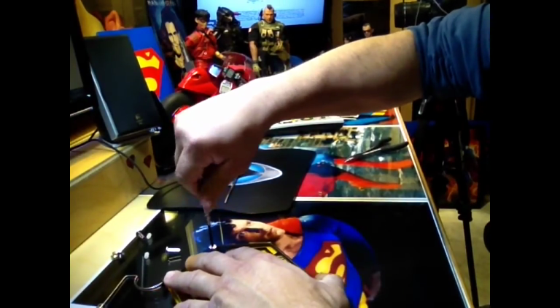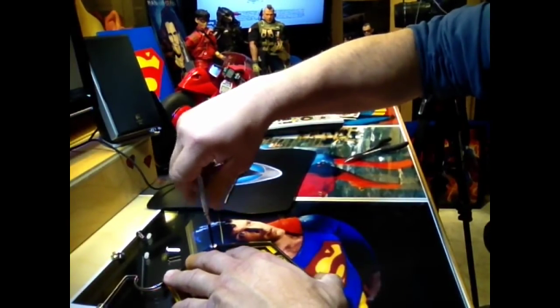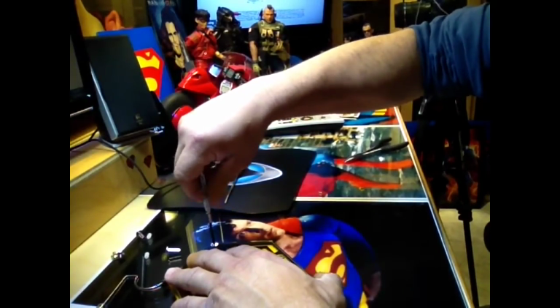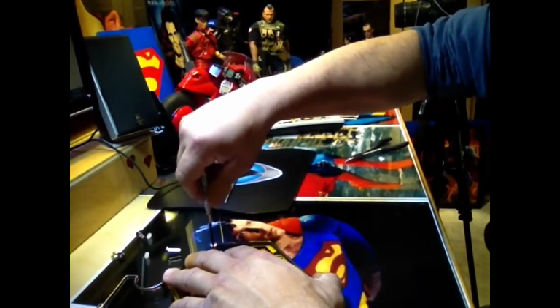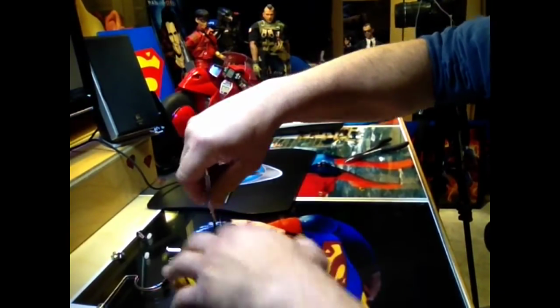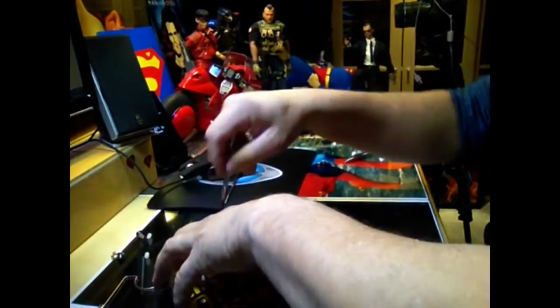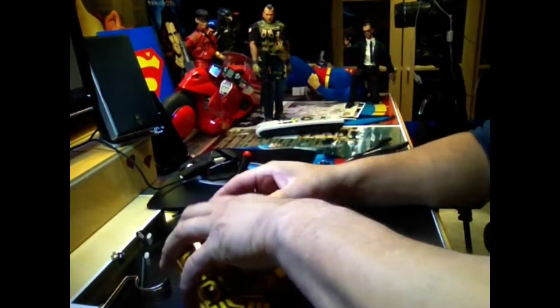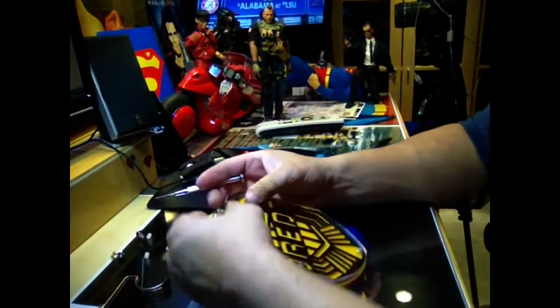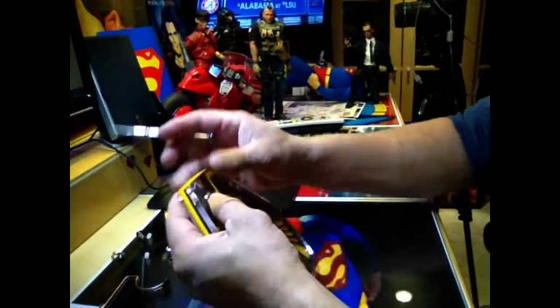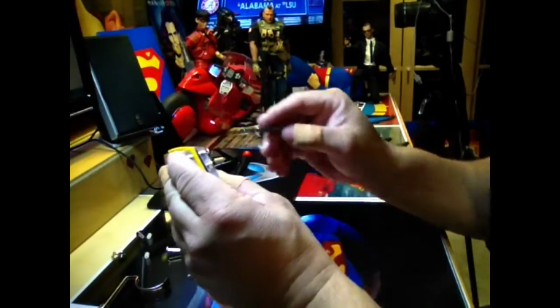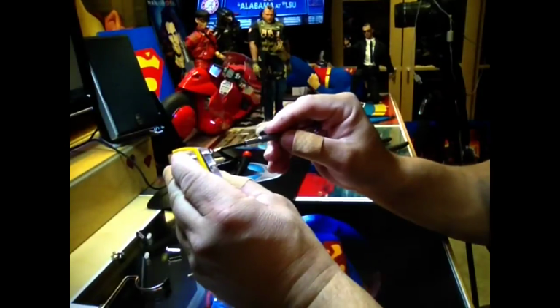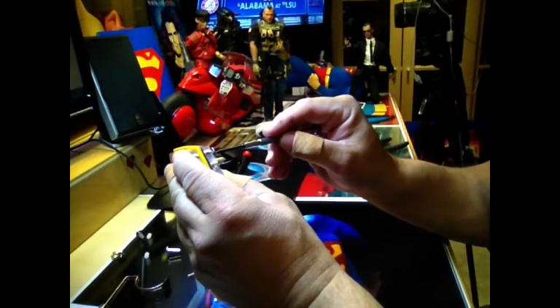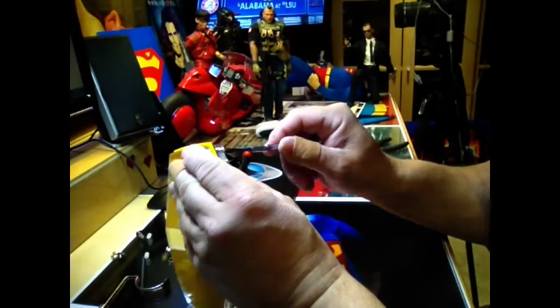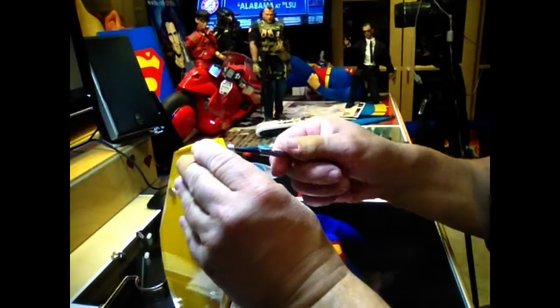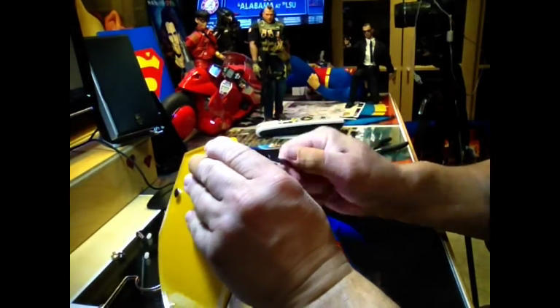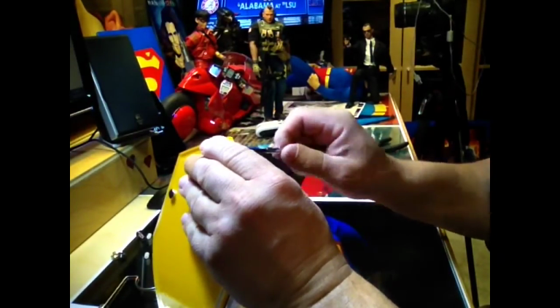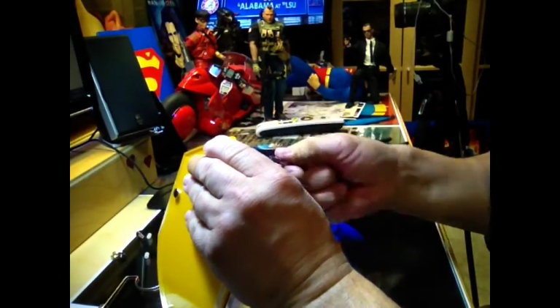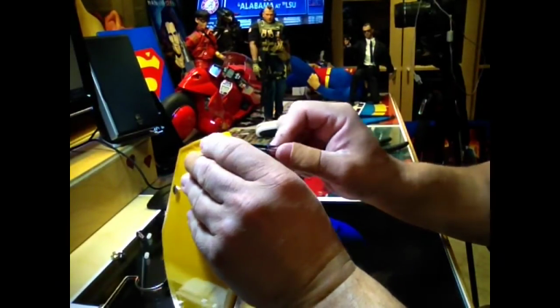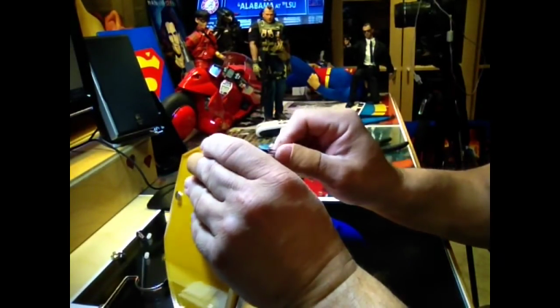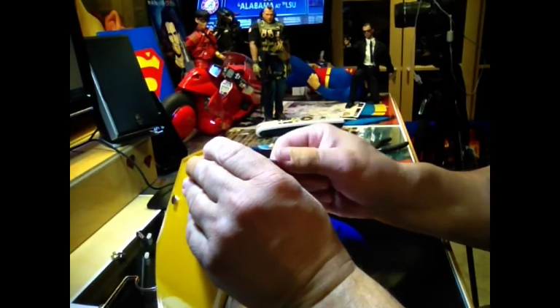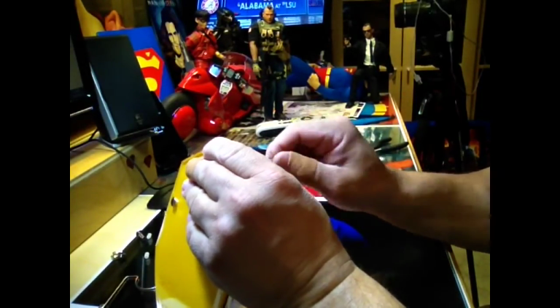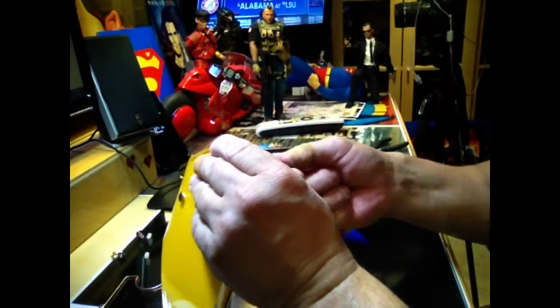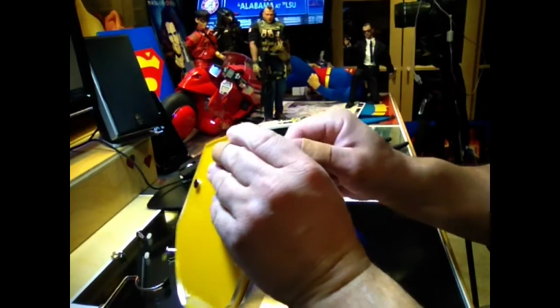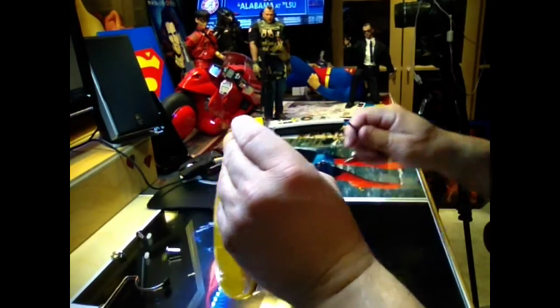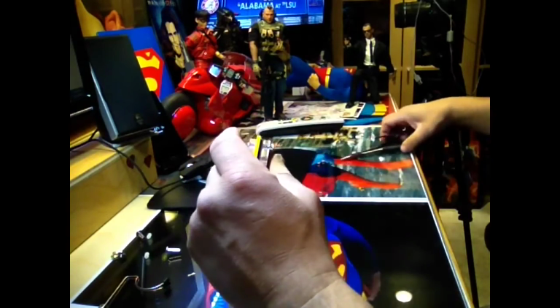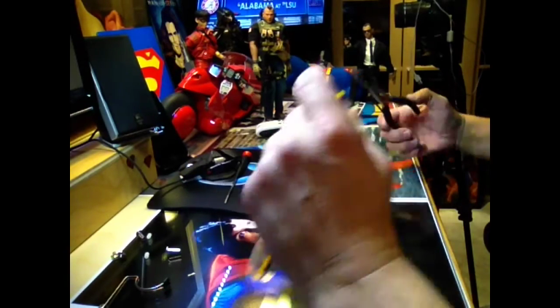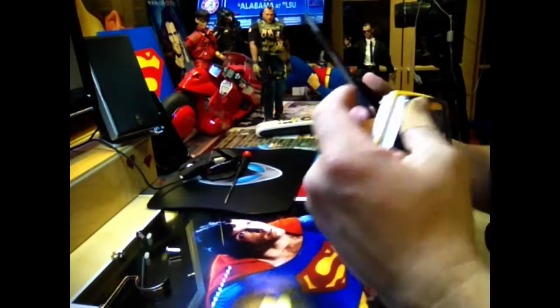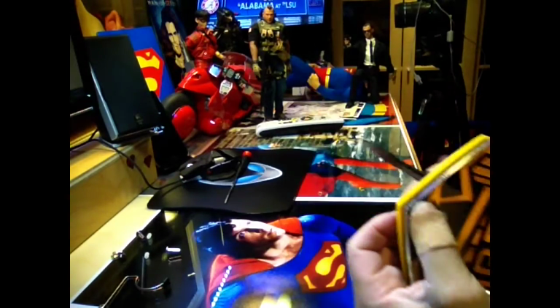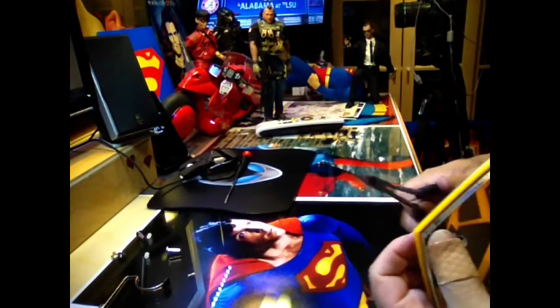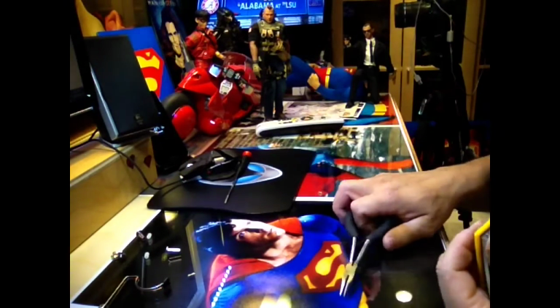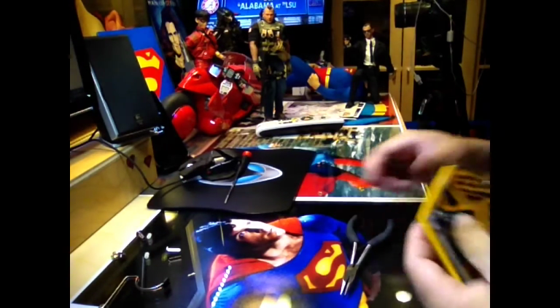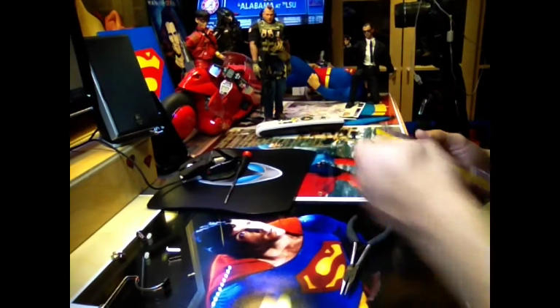Are you guys into statues? I'm getting into statues — I can't believe it. I want some Superman stuff; I'm really excited about that. I got some customs coming in, which I'm totally for.